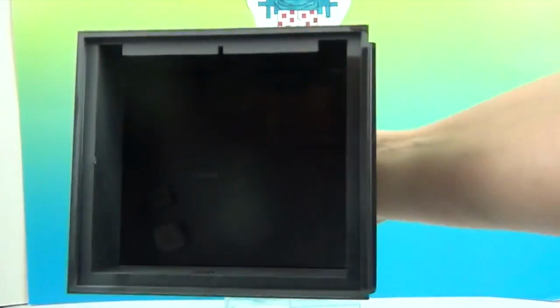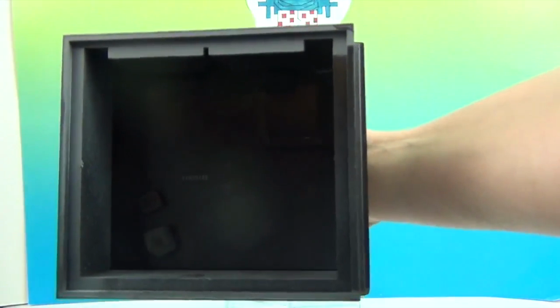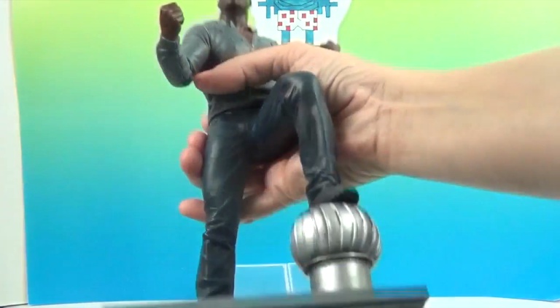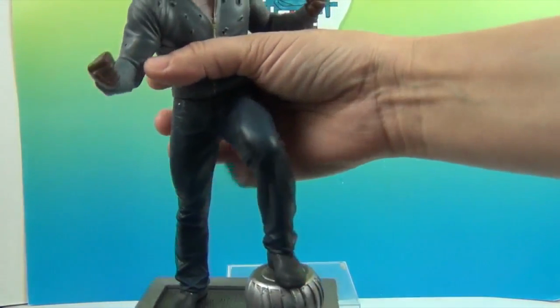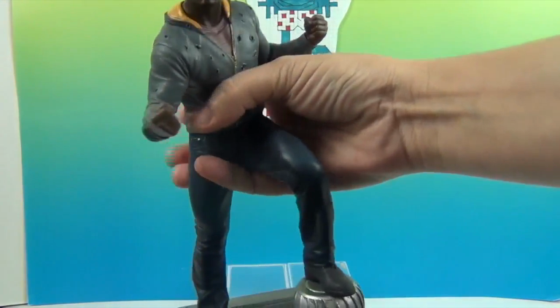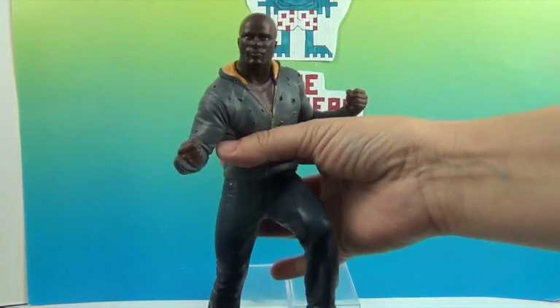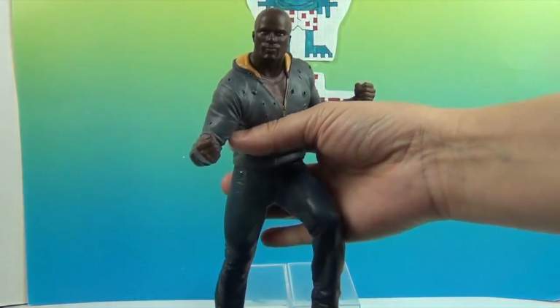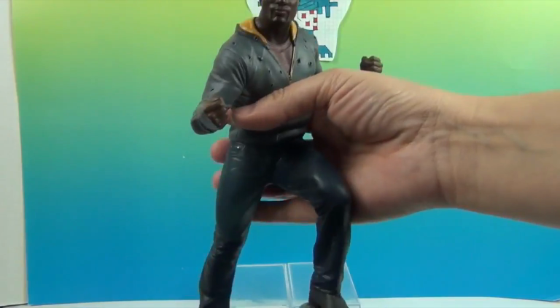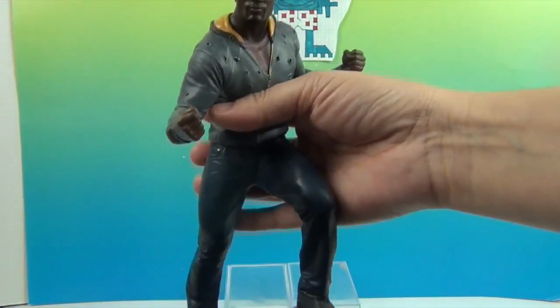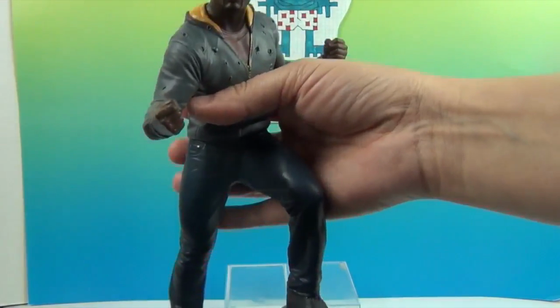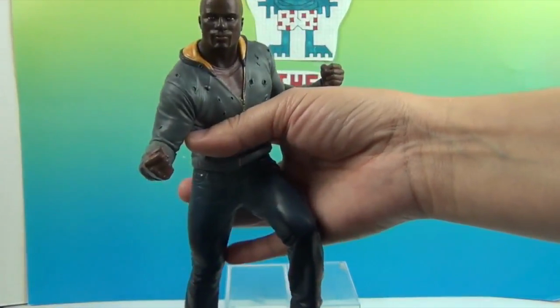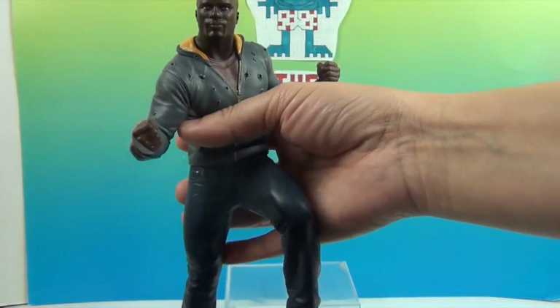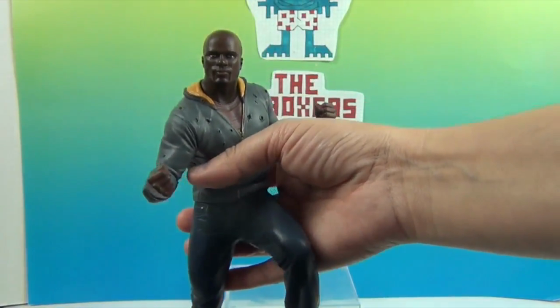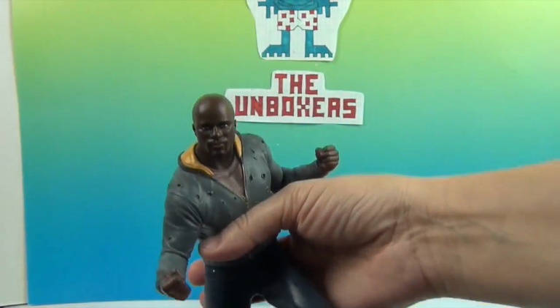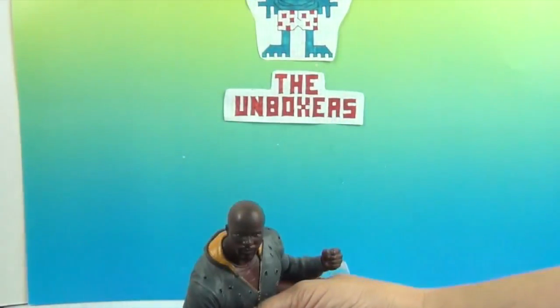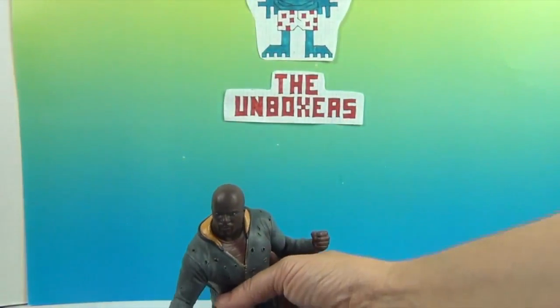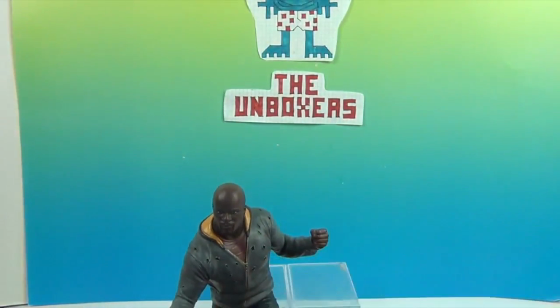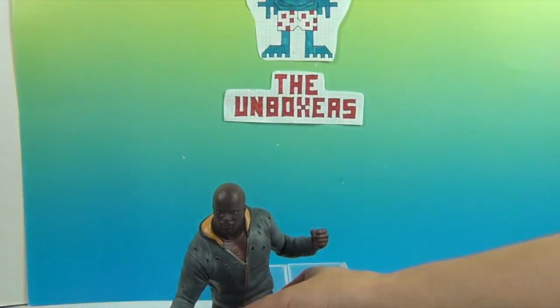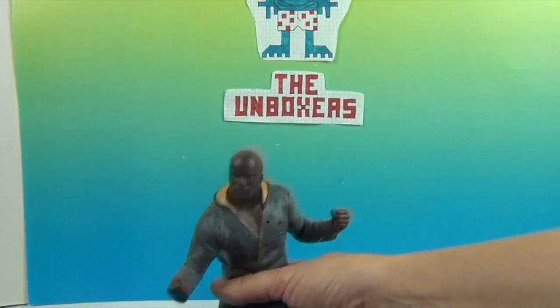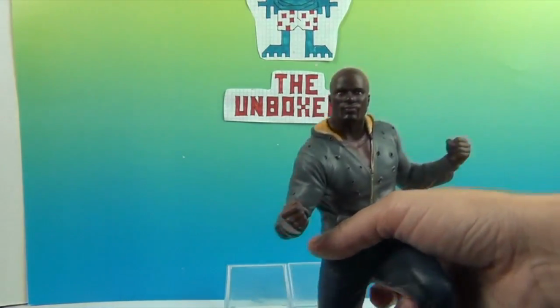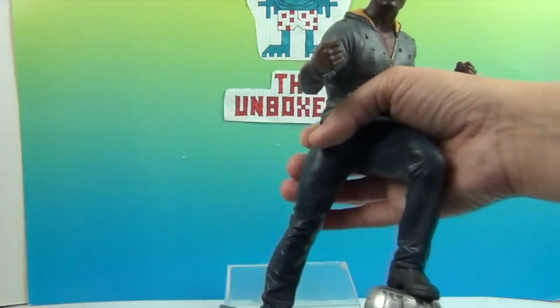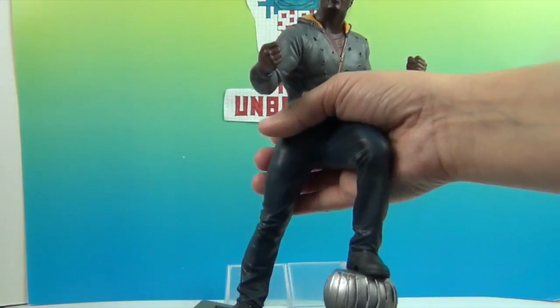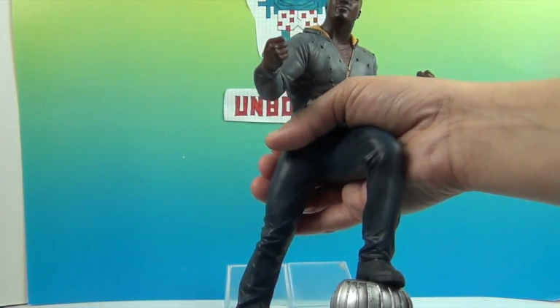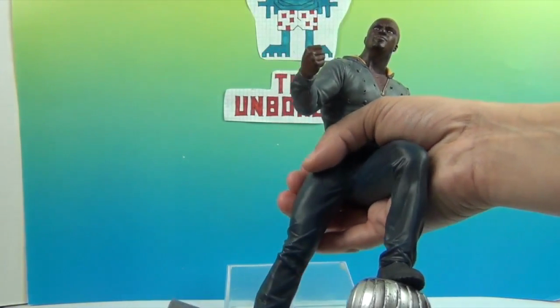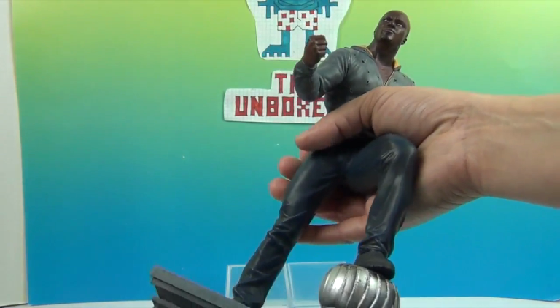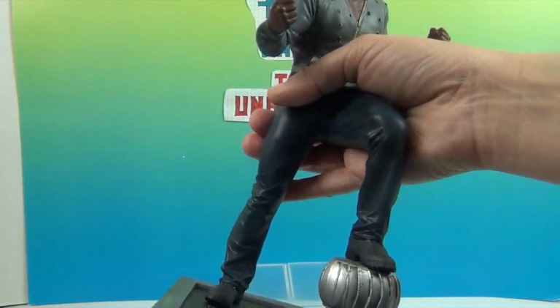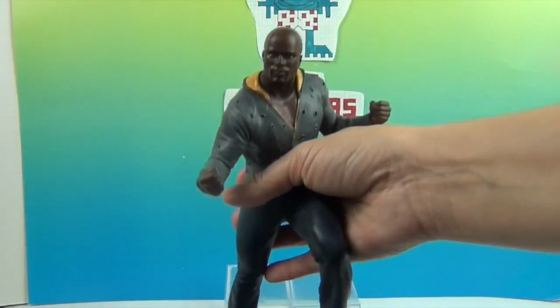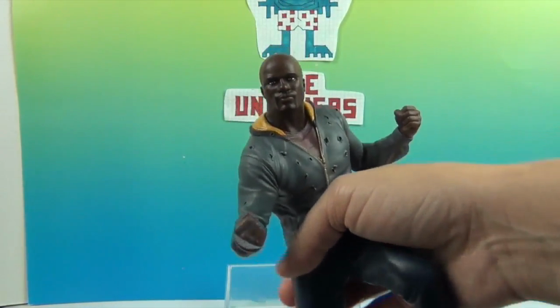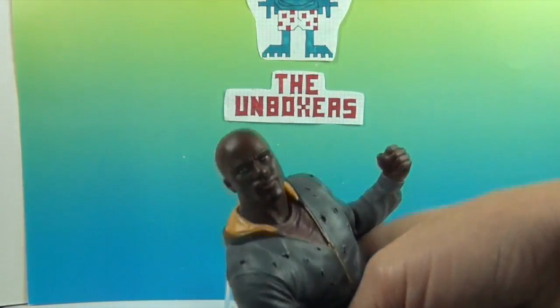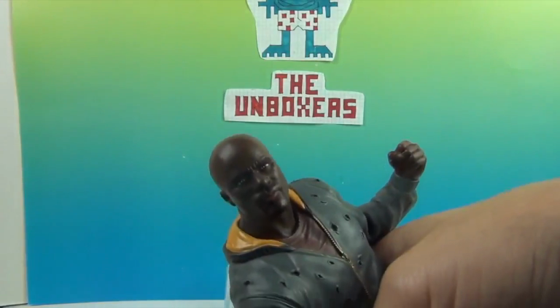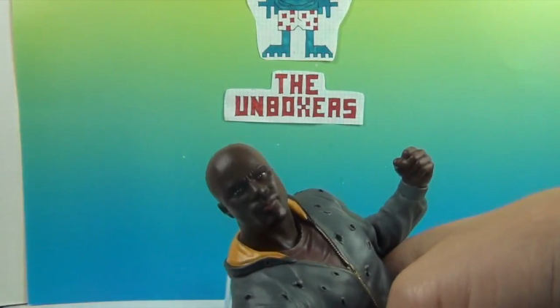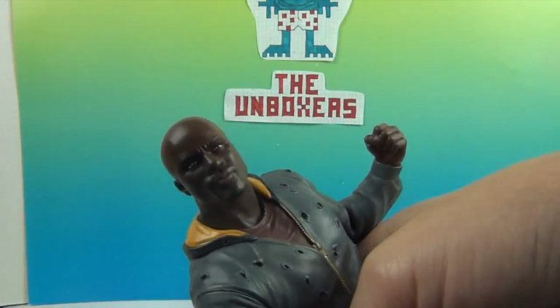Underneath is hollow, which makes this a nice figure — not too super heavy. The figure himself is more solid, which gives a nice weight to it. Not too heavy.